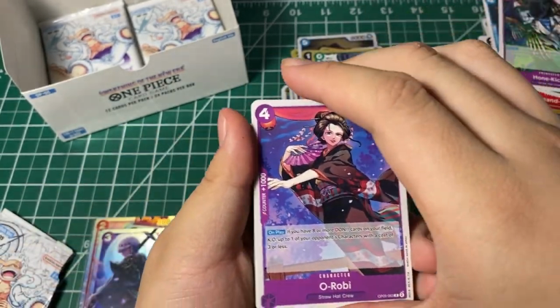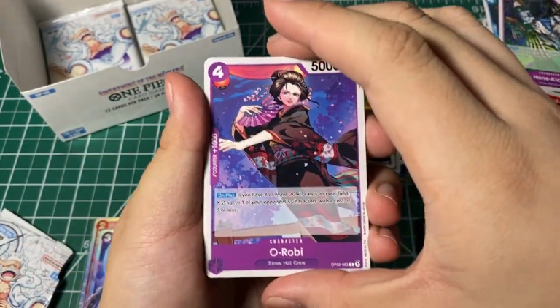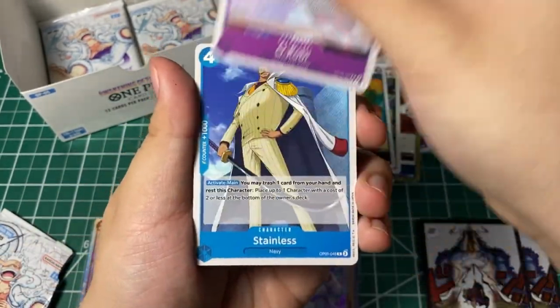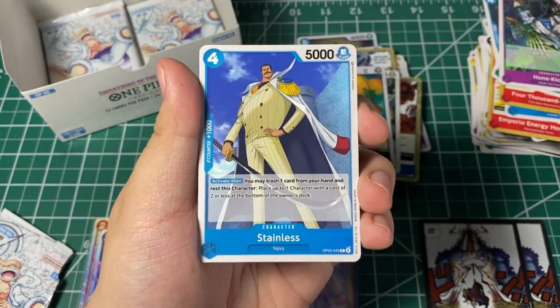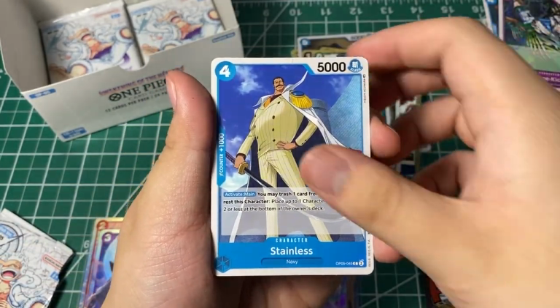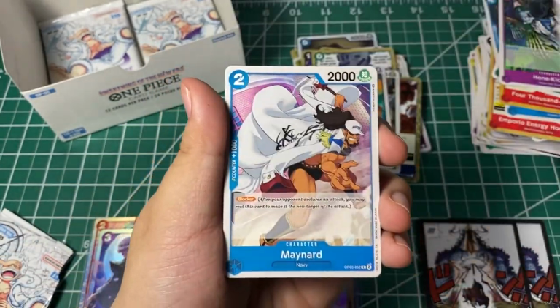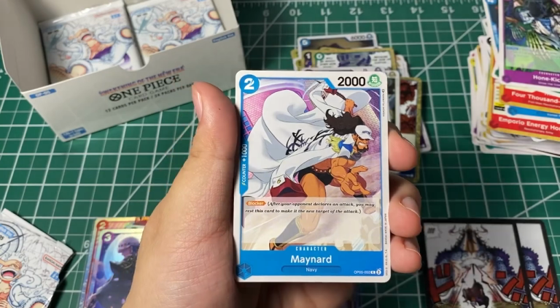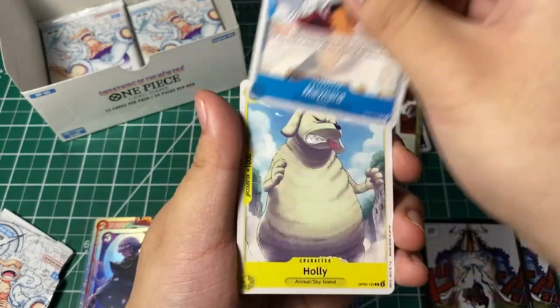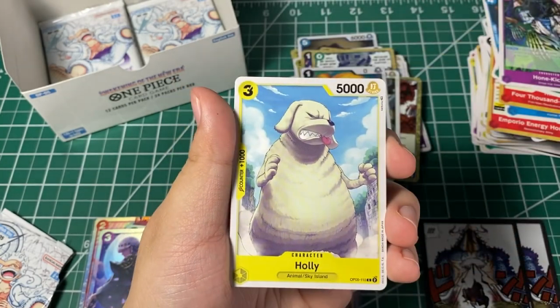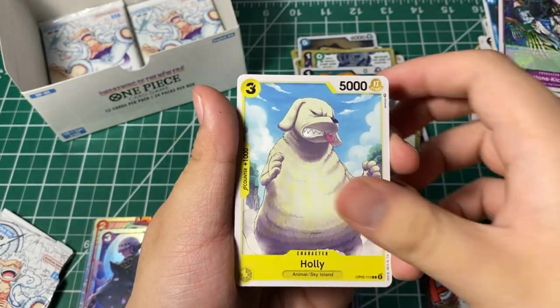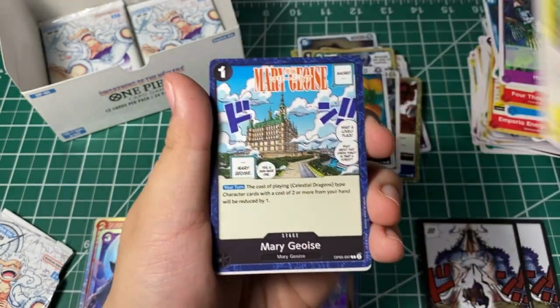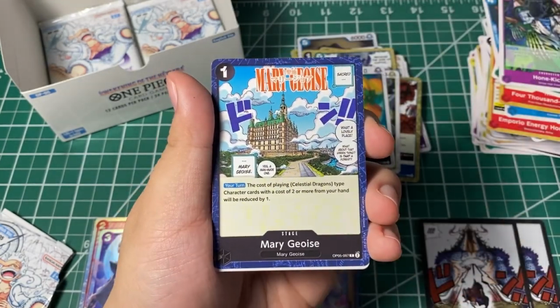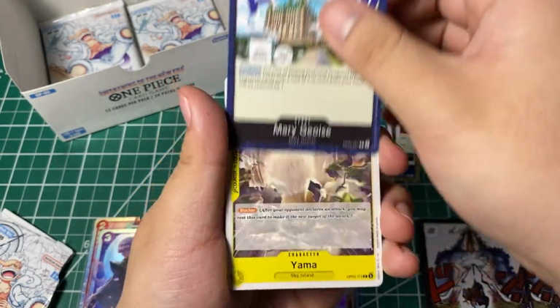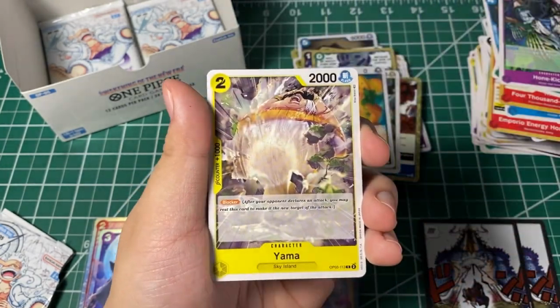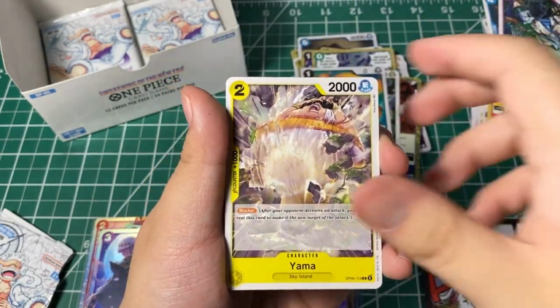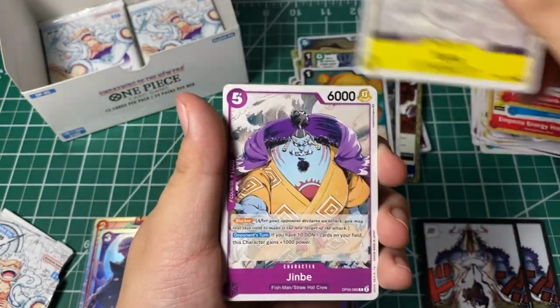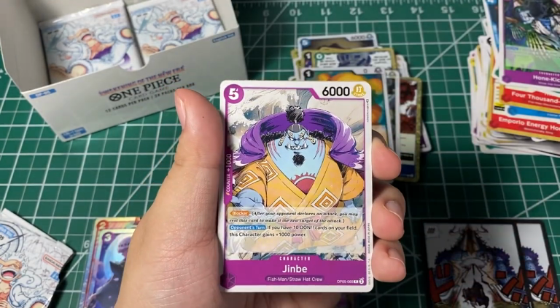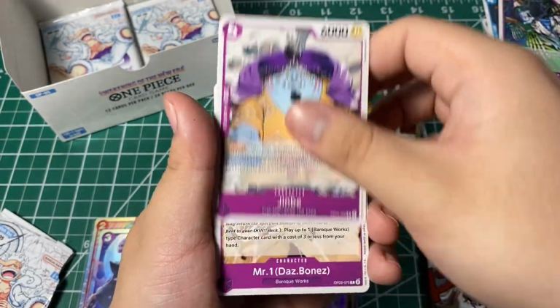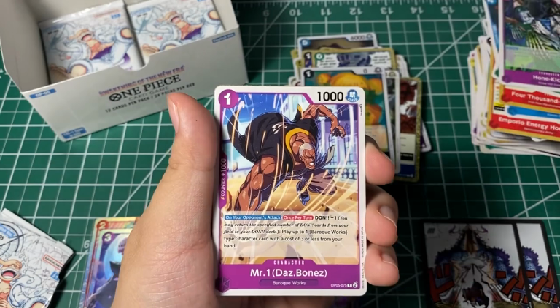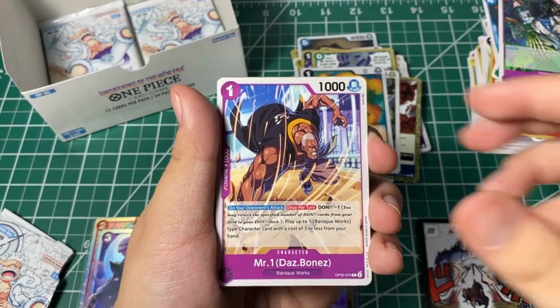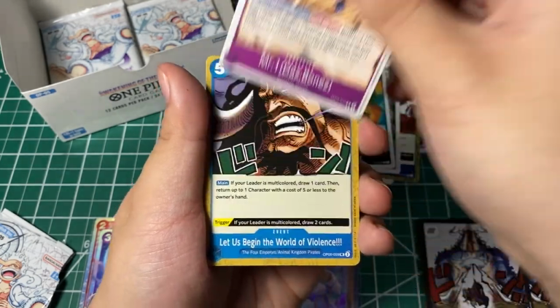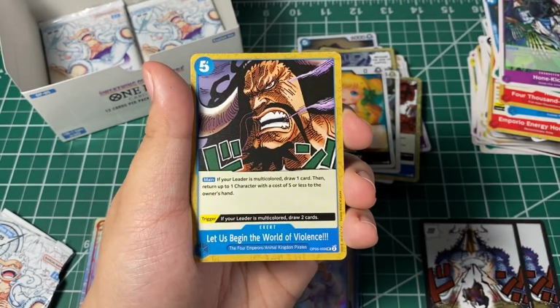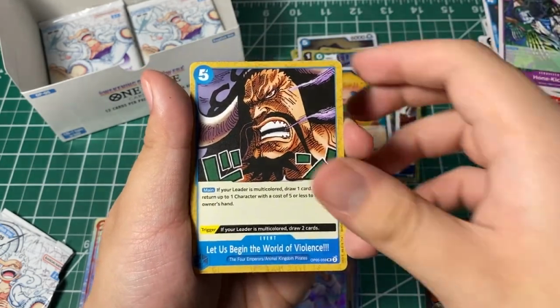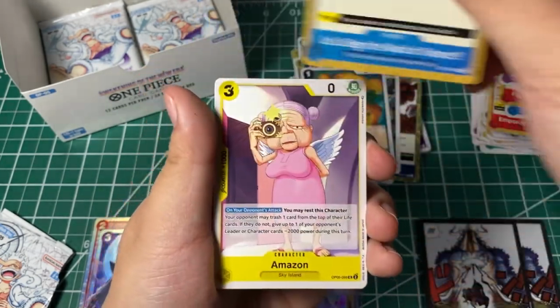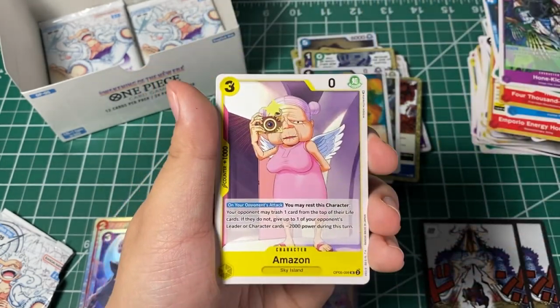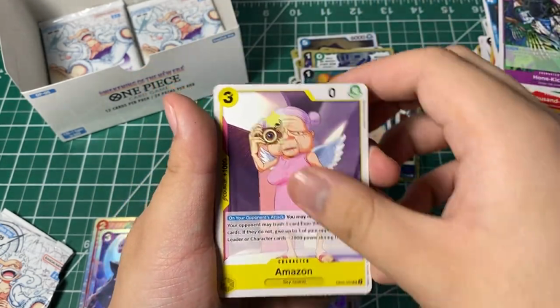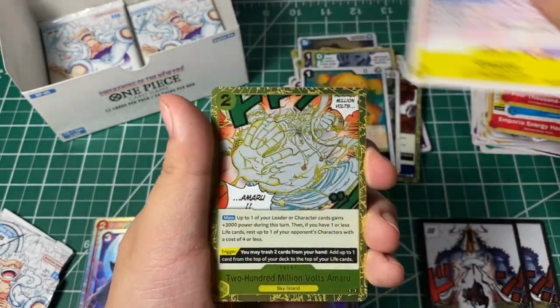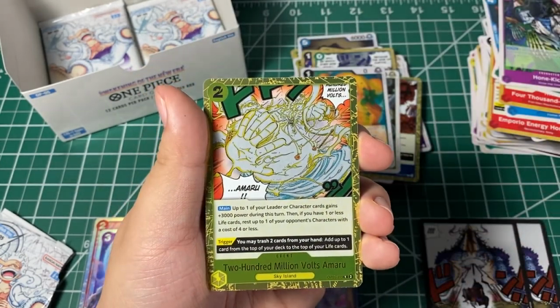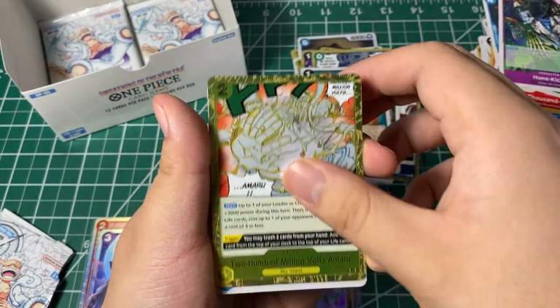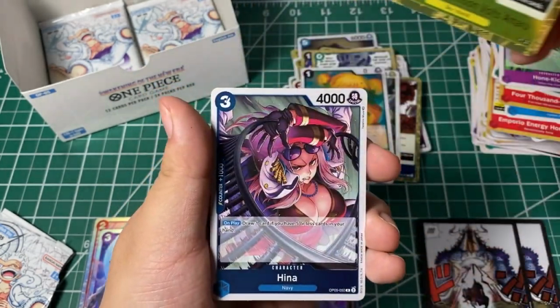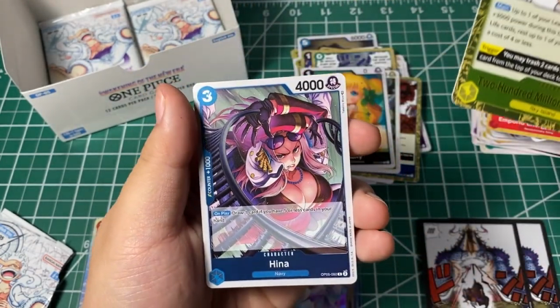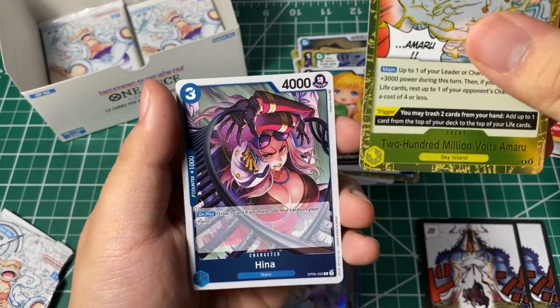Here we go — Roby, Stainless, Maynard, Holly, Marijua, Yama, Jinbei, Dustbones, Amazon, event card, and Hina.